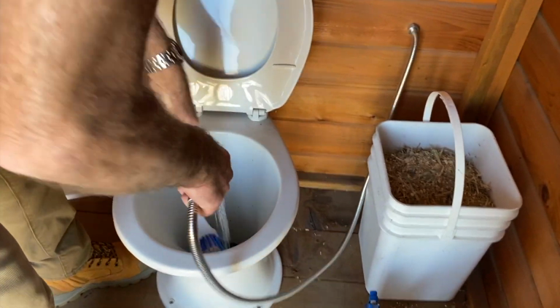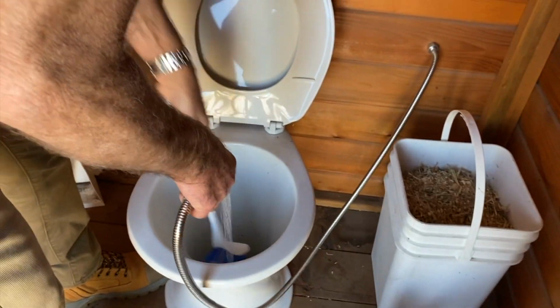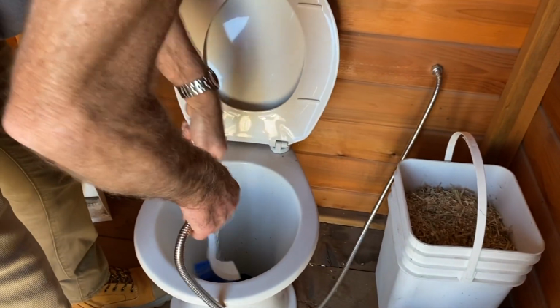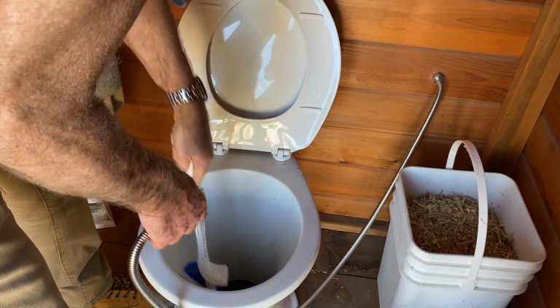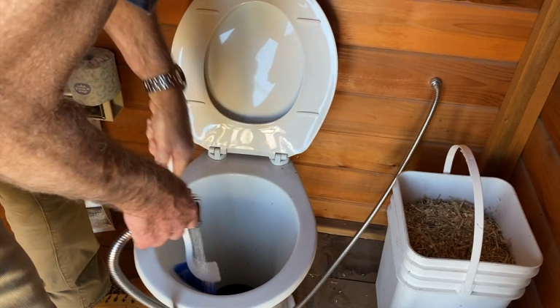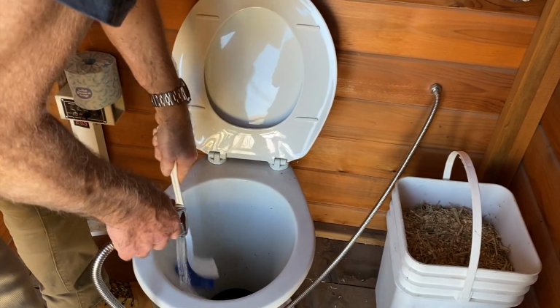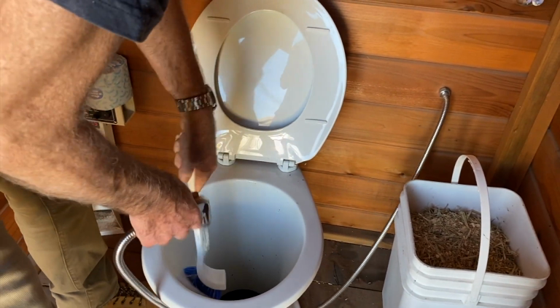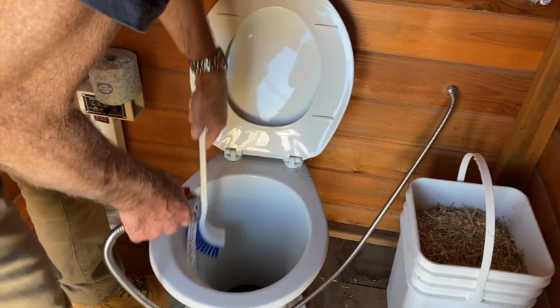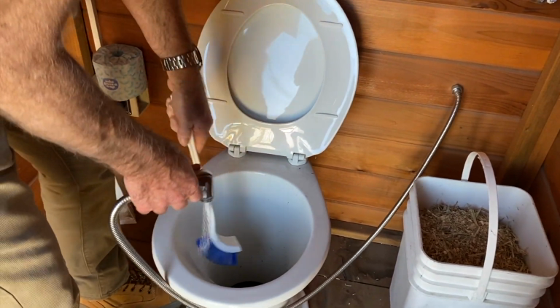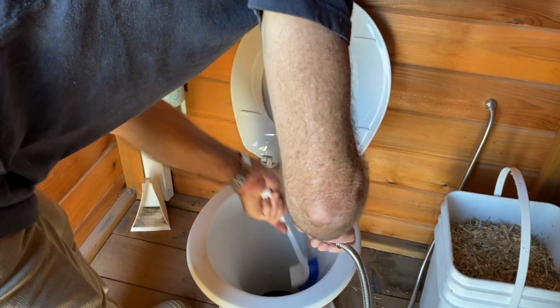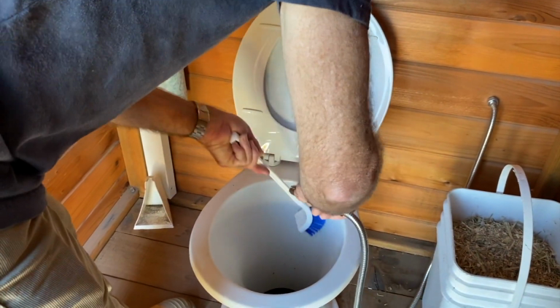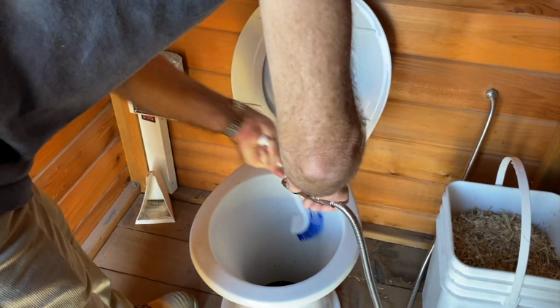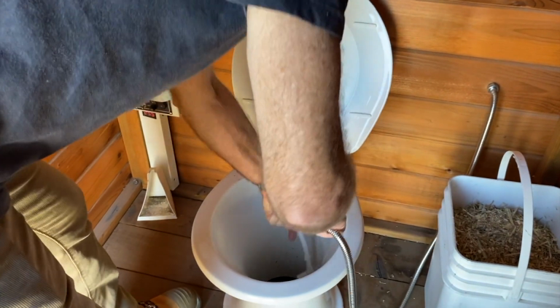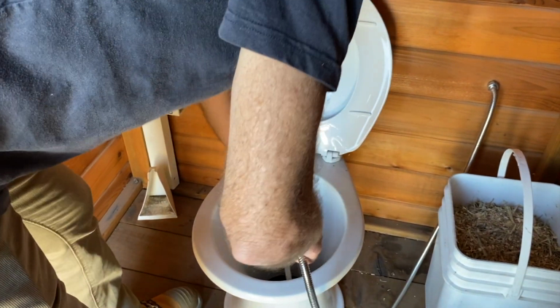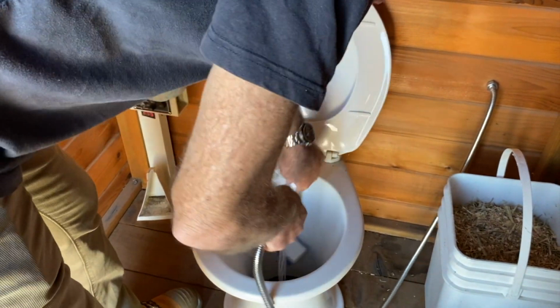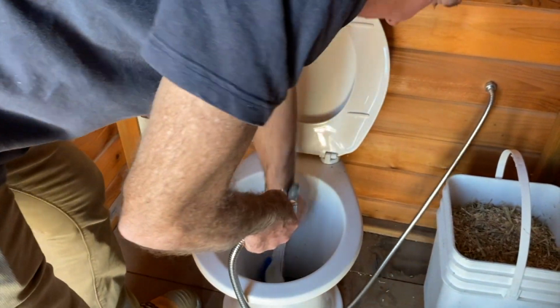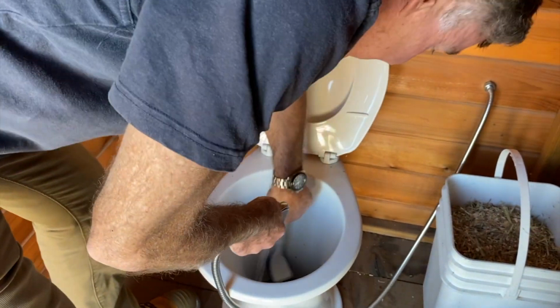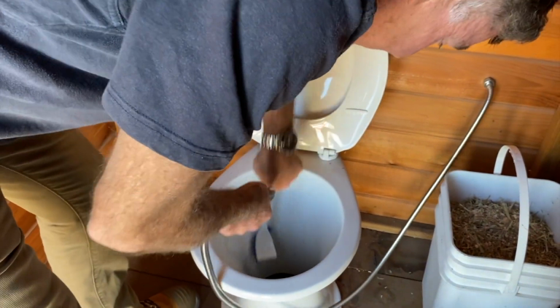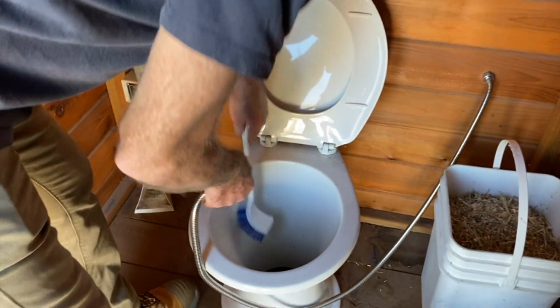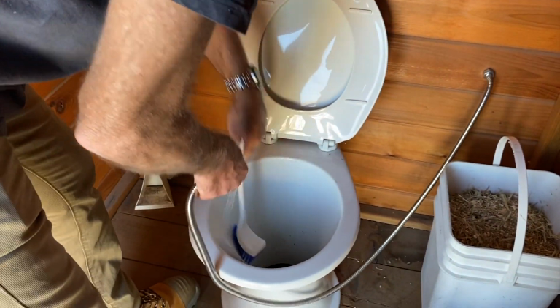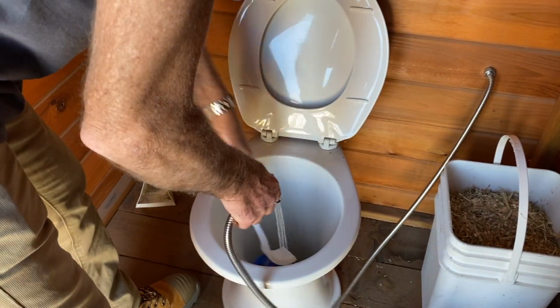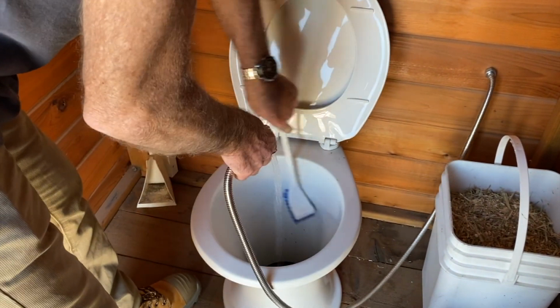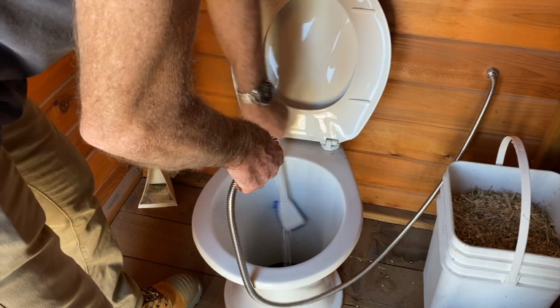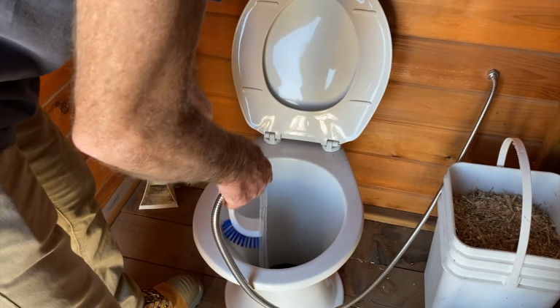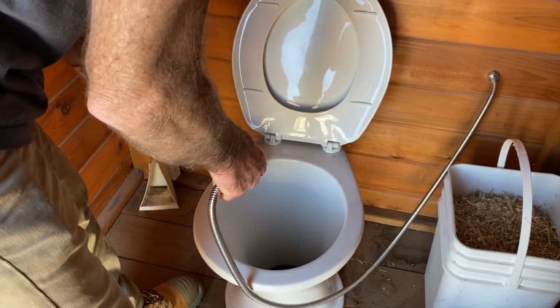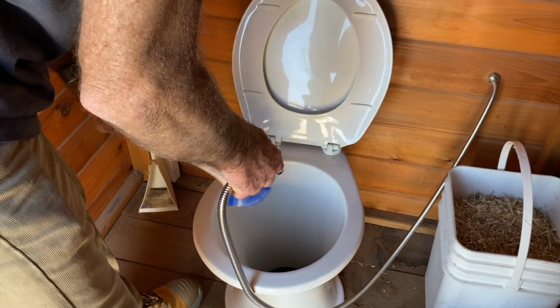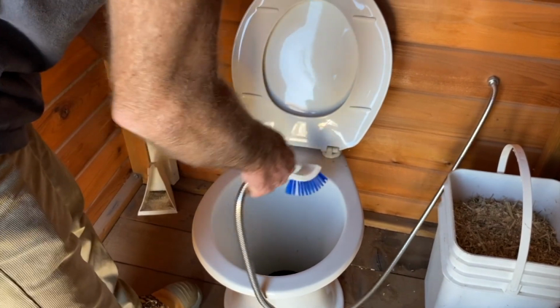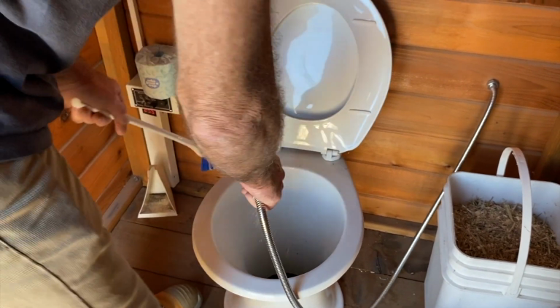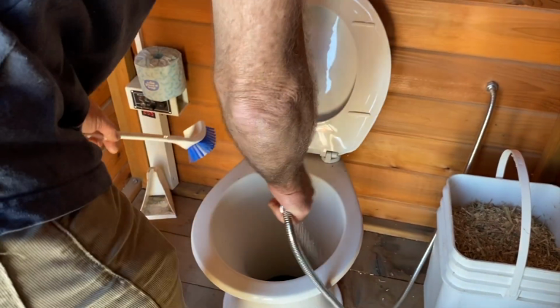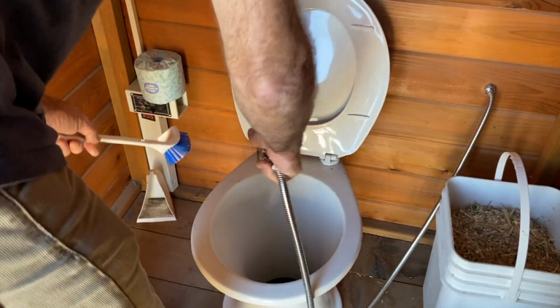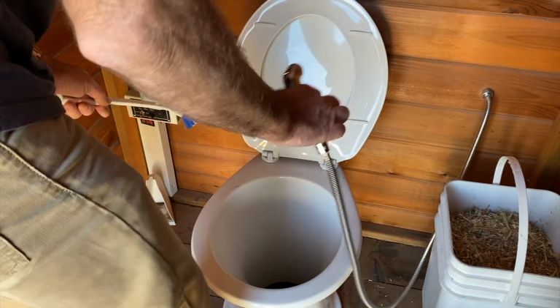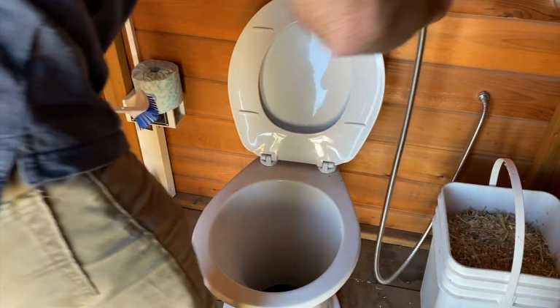The extra water going into the toilet actually is good. A good compost pile needs 60% moisture content. As you can see, very easy to keep clean. And the same with the top of the bowl, just wipe it with a cloth.